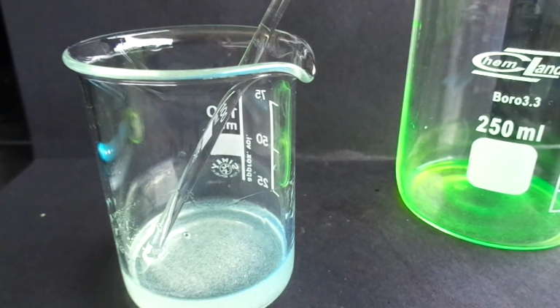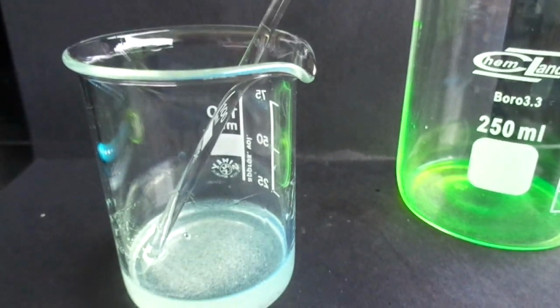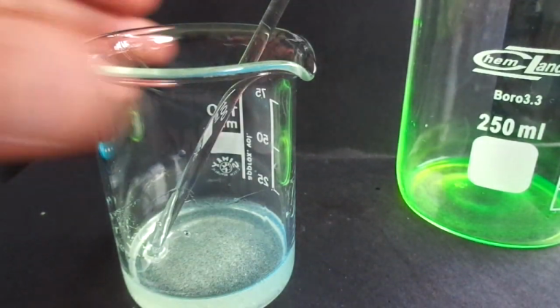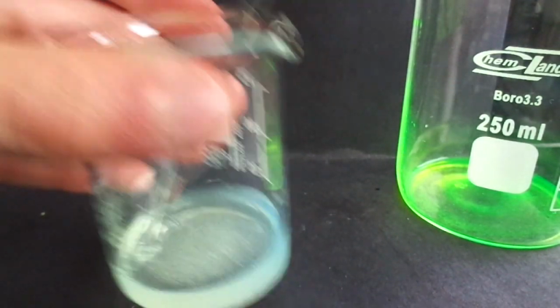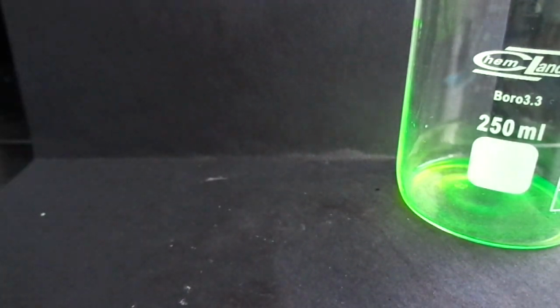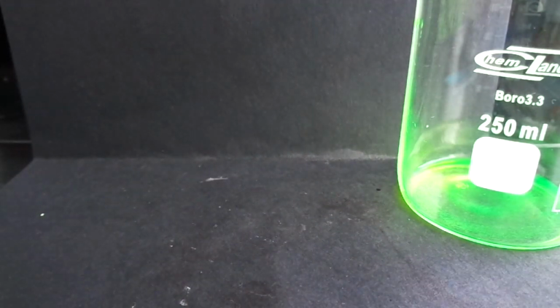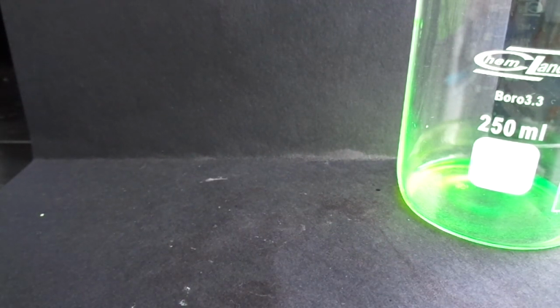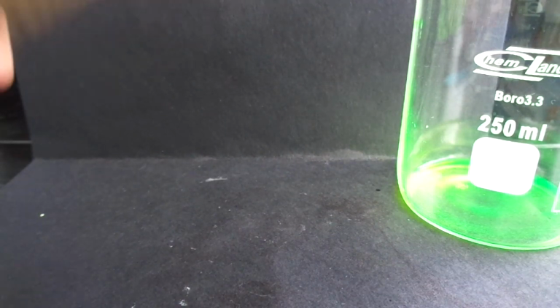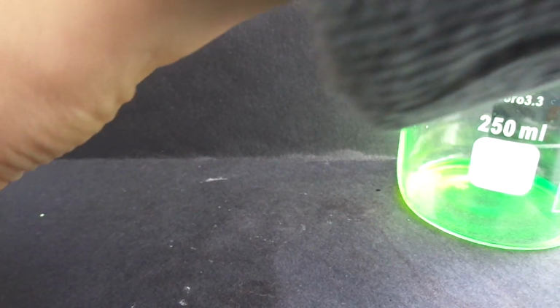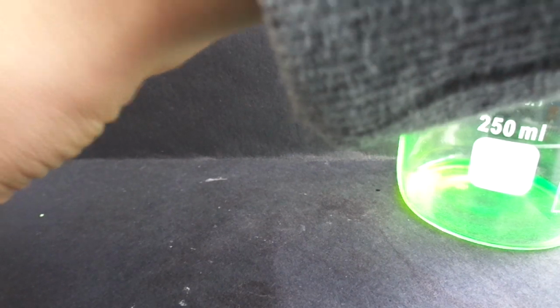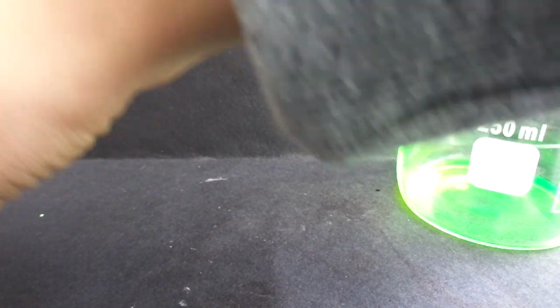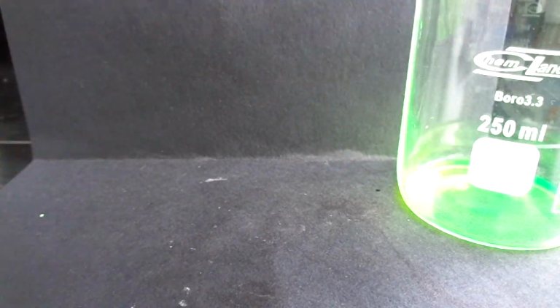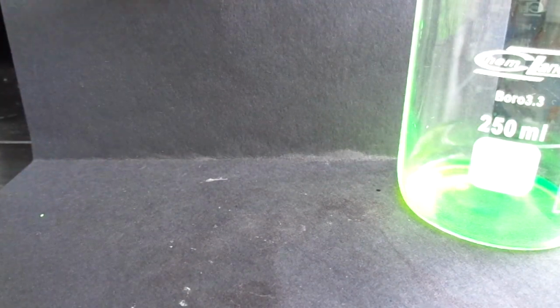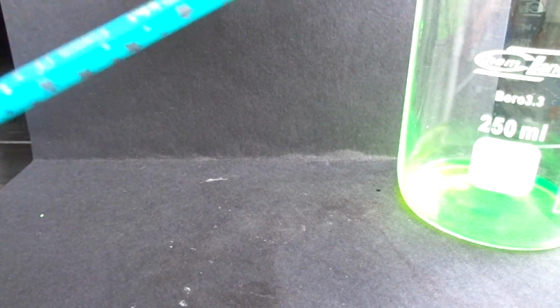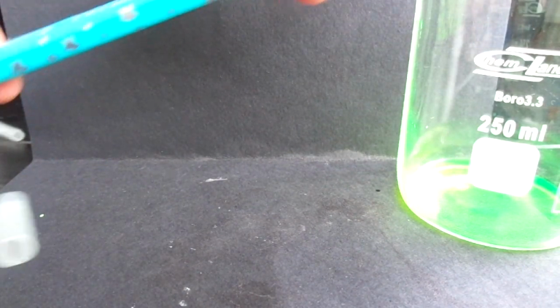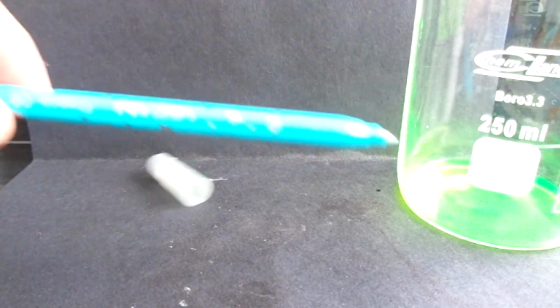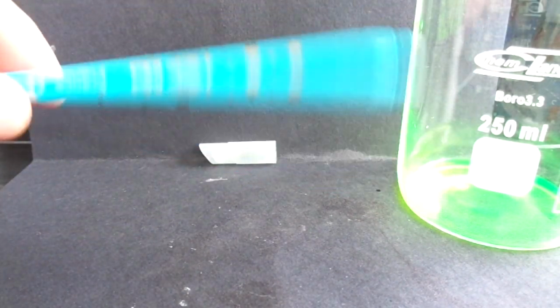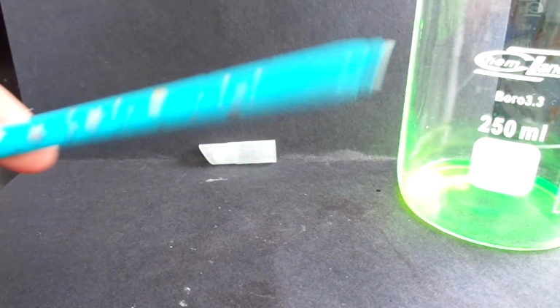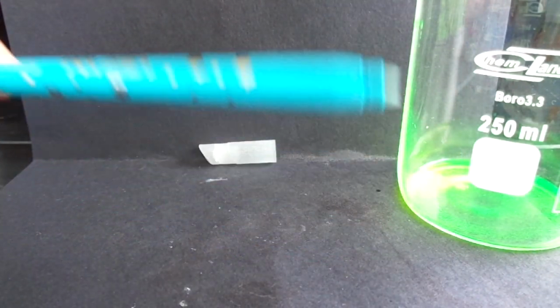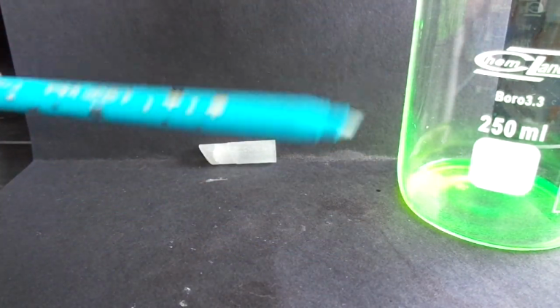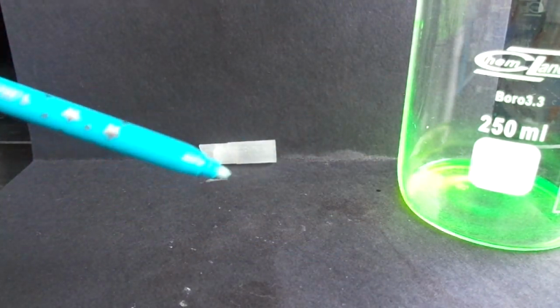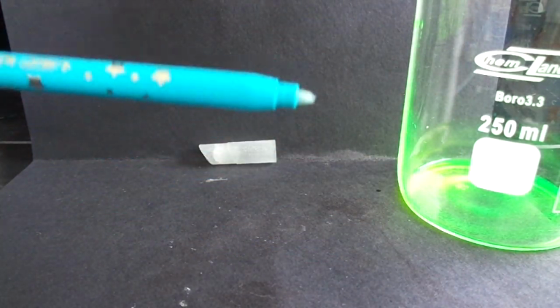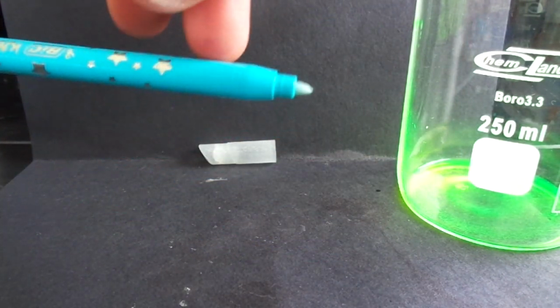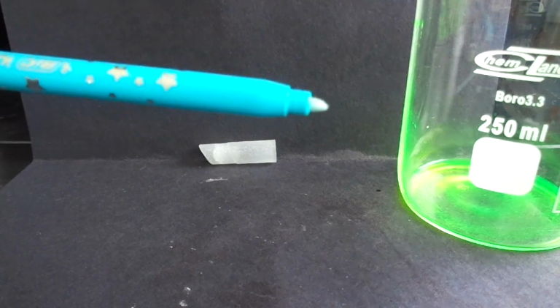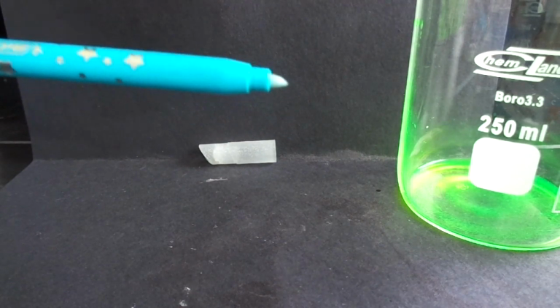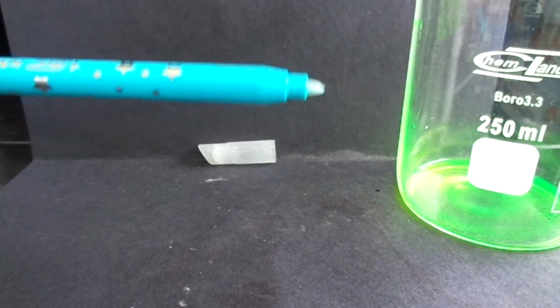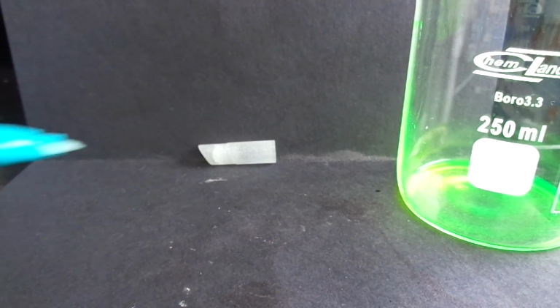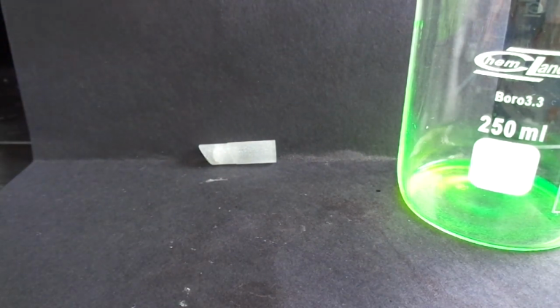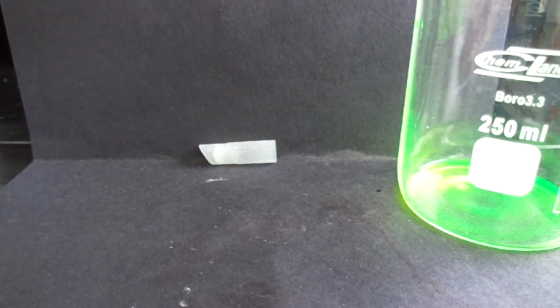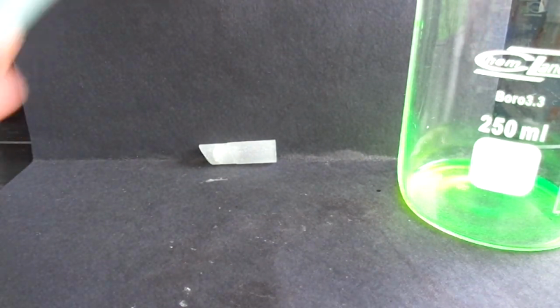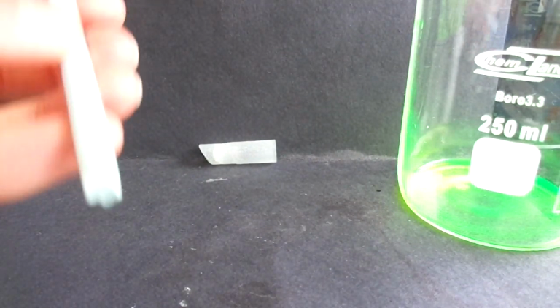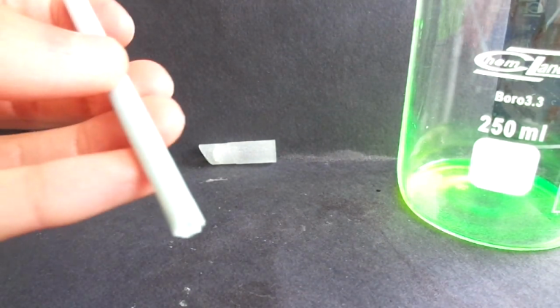I also disassembled a marker. As you can see here it is — I washed all the dye from it, and here is the sponge.